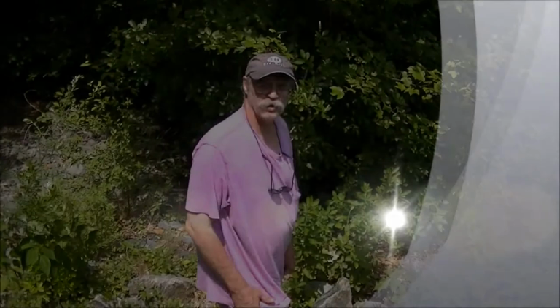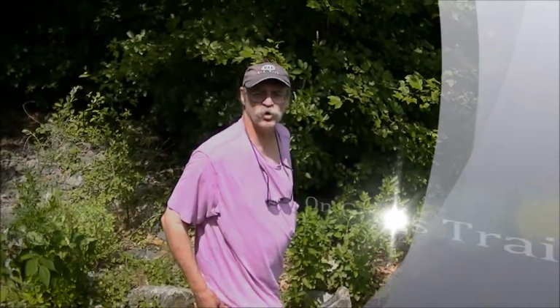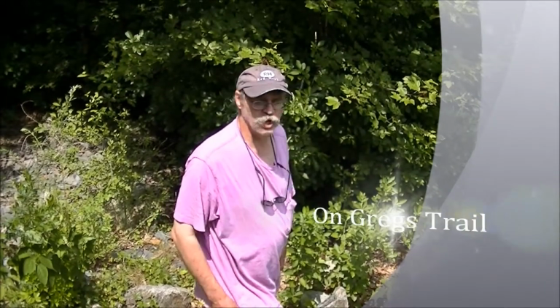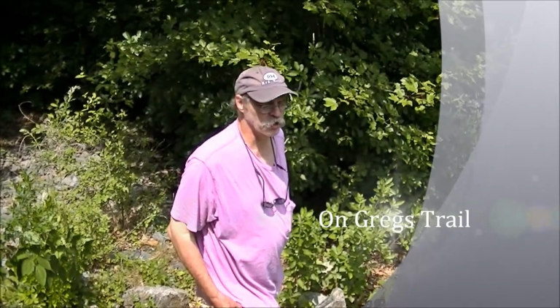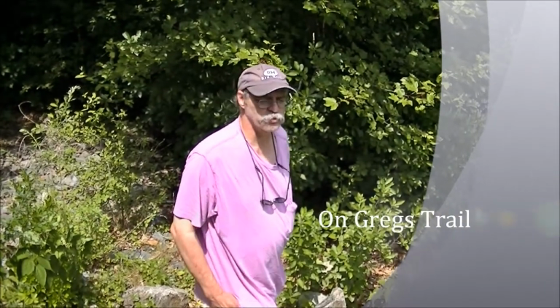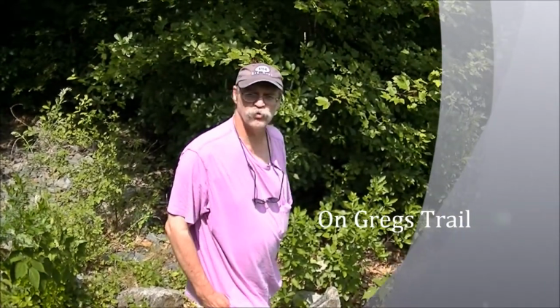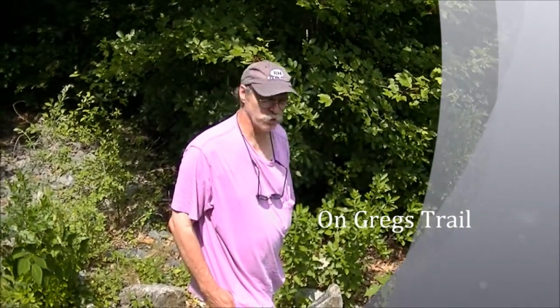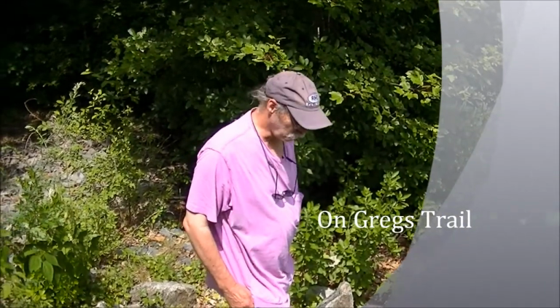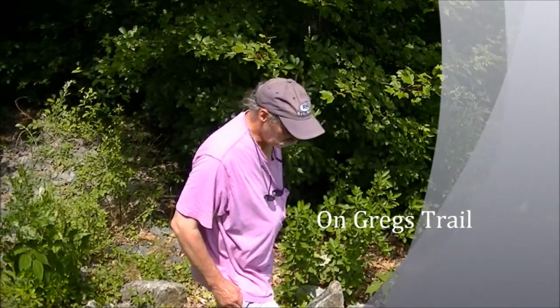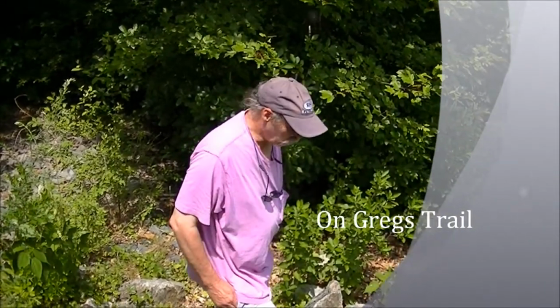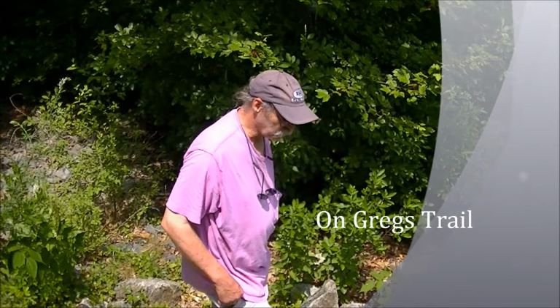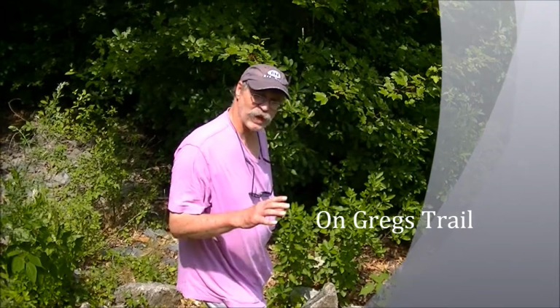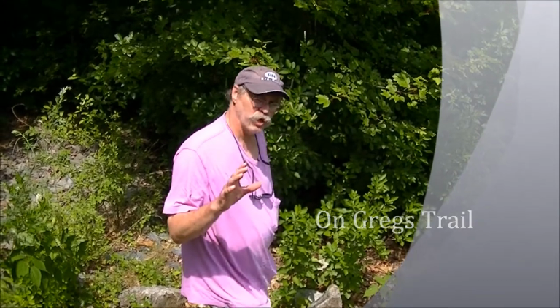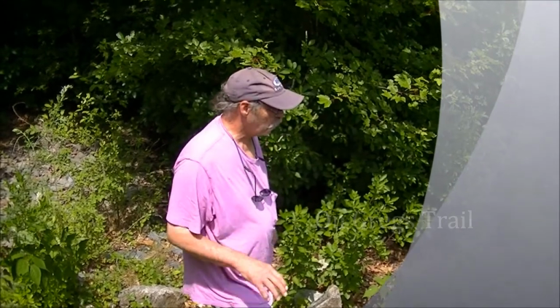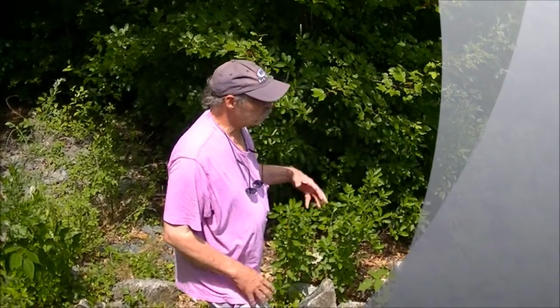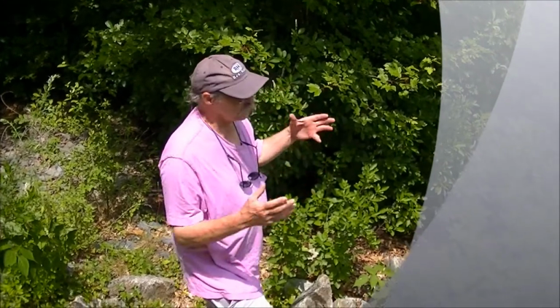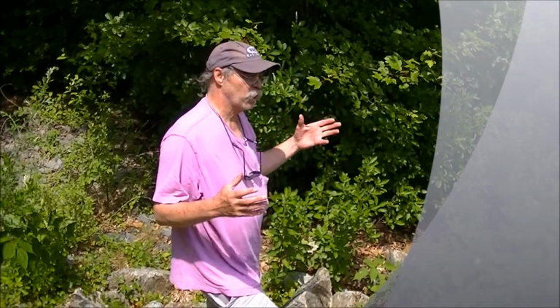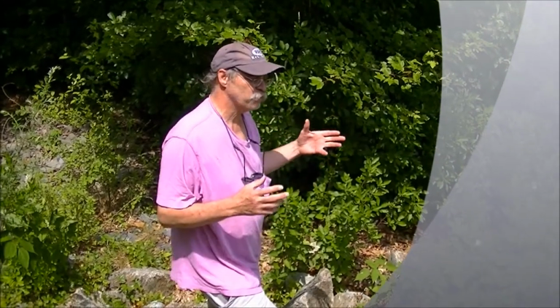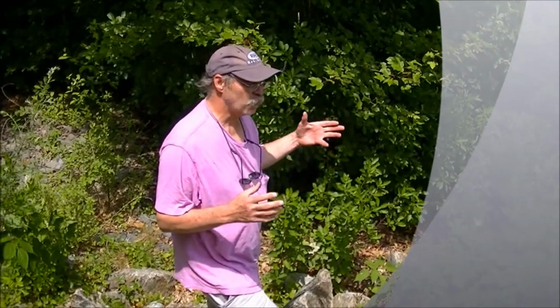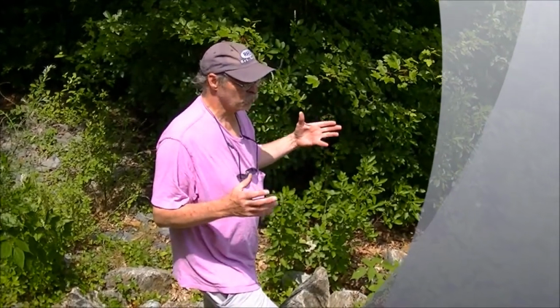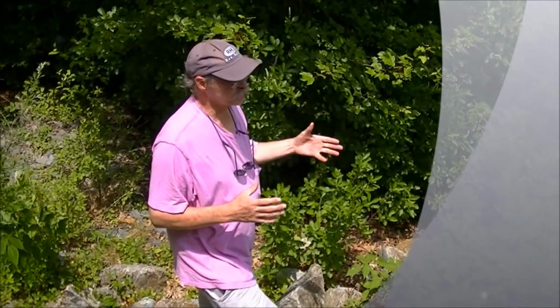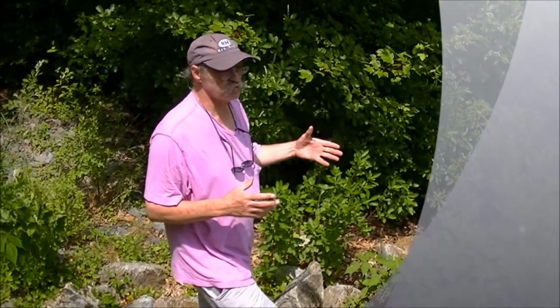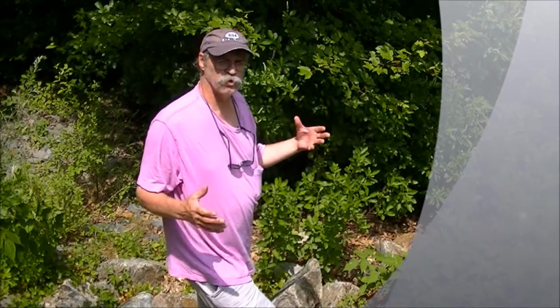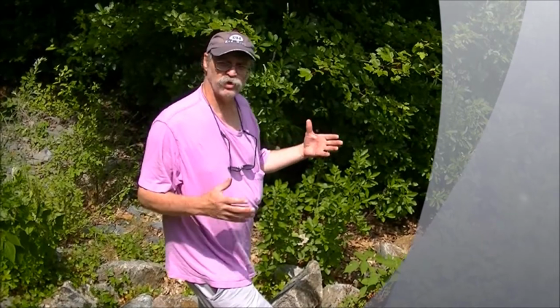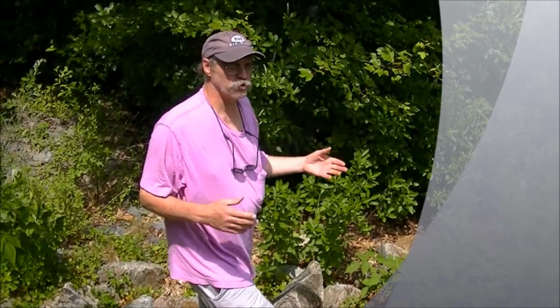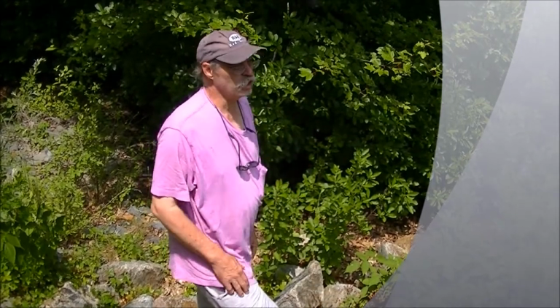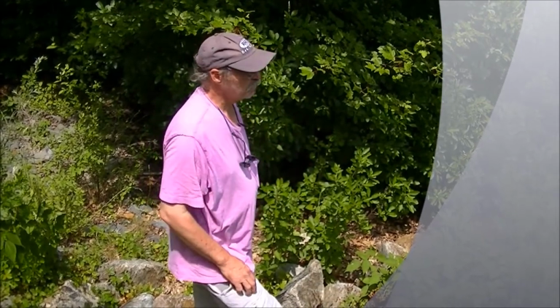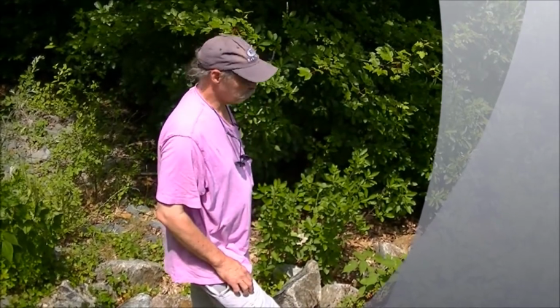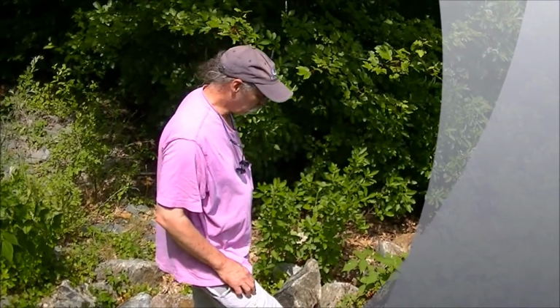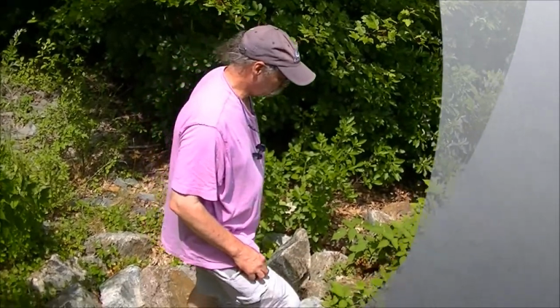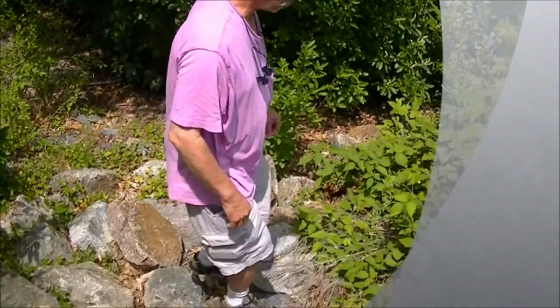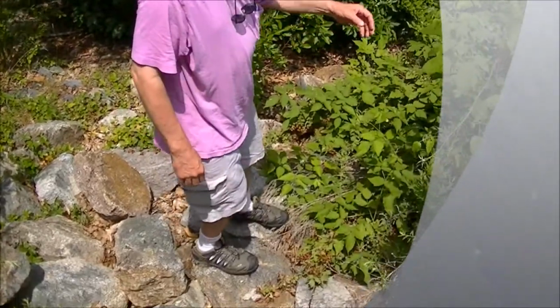Hi, I'm Greg Mertz. We're on another episode of On Greg's Trail. We're talking about blackberry. We're looking at all the different kinds of plants that live in field and waste areas, and blackberry is one of the common ones.